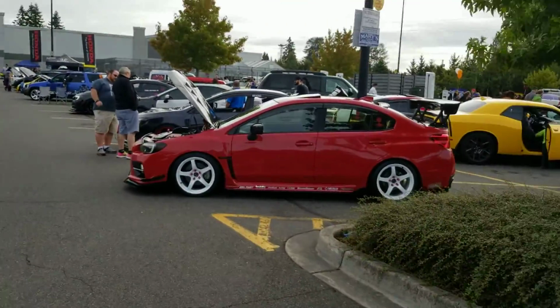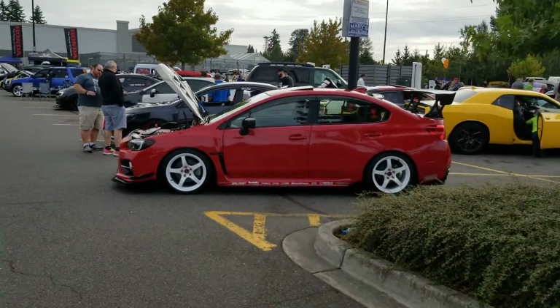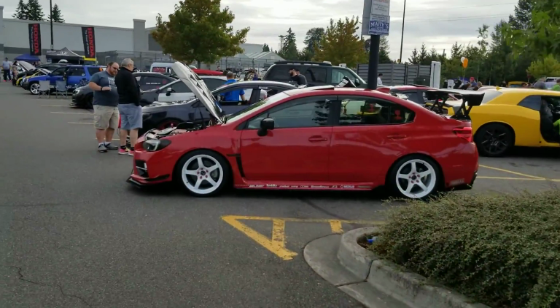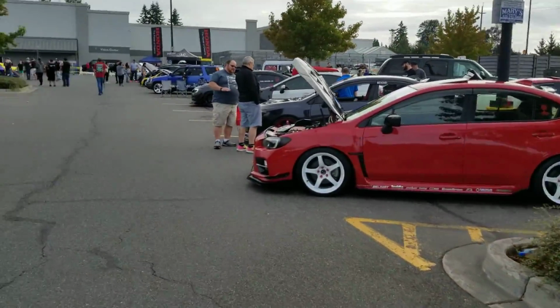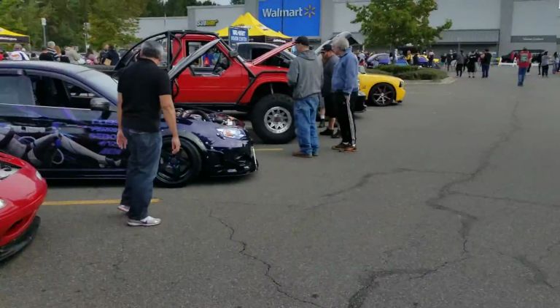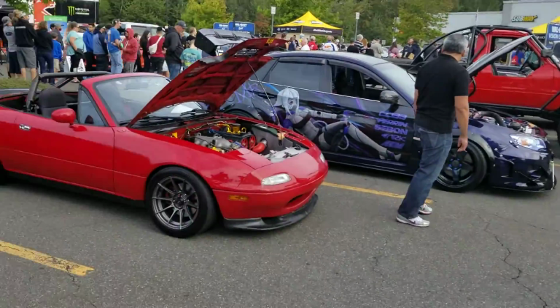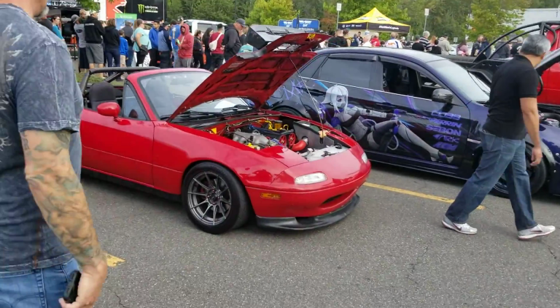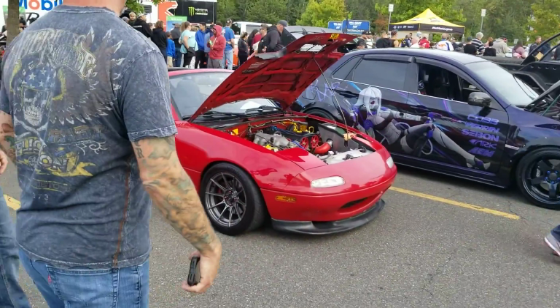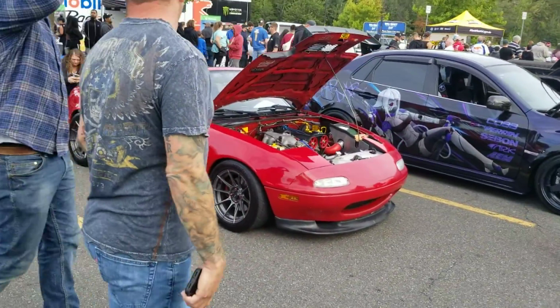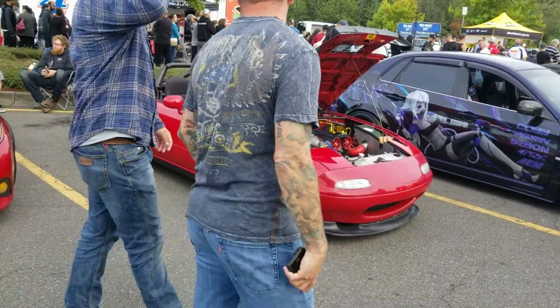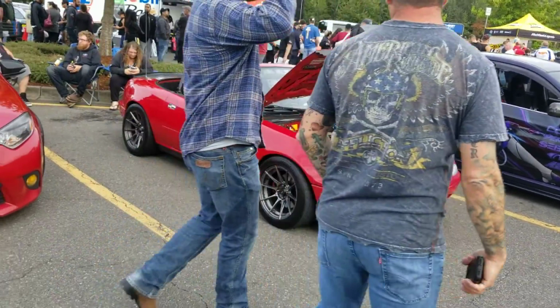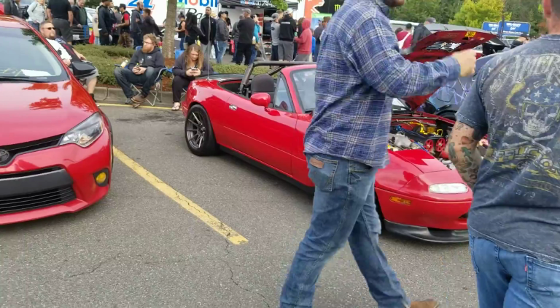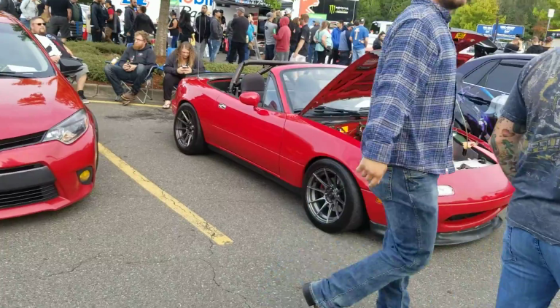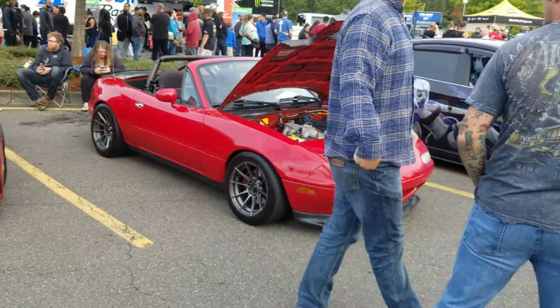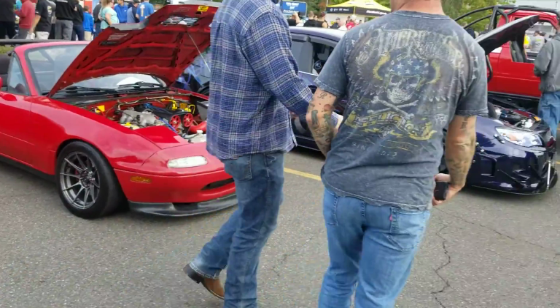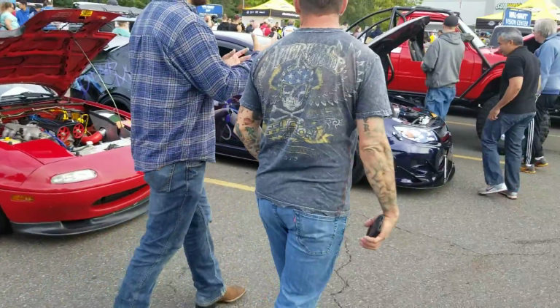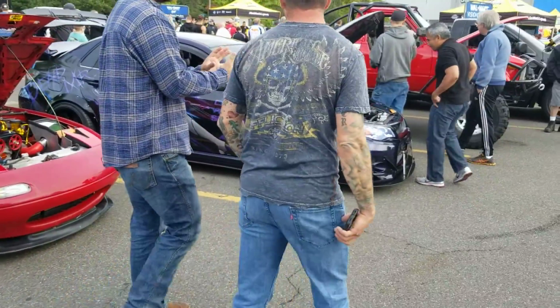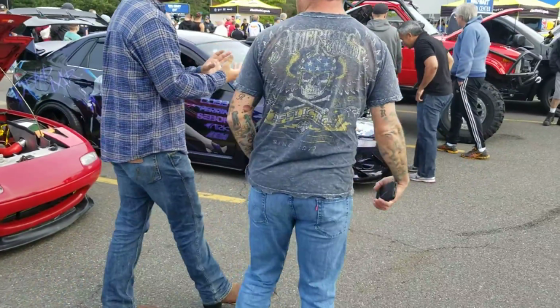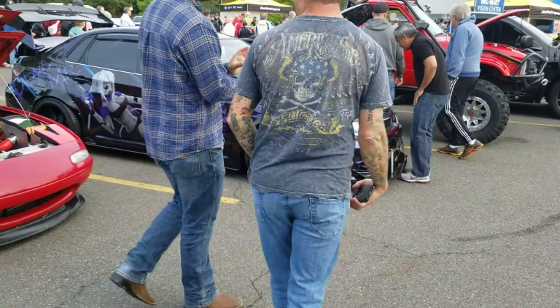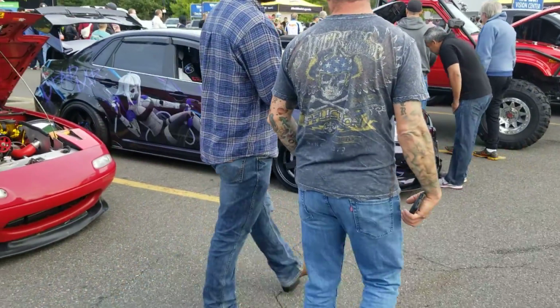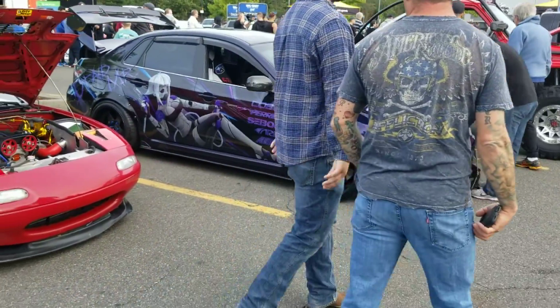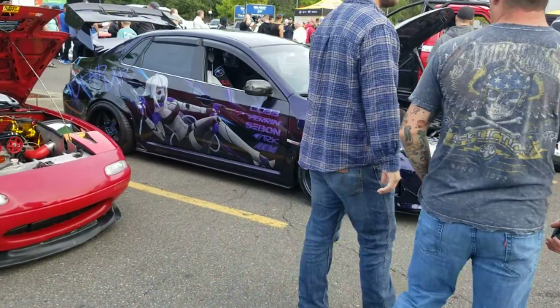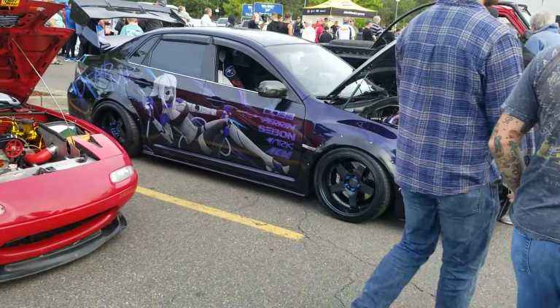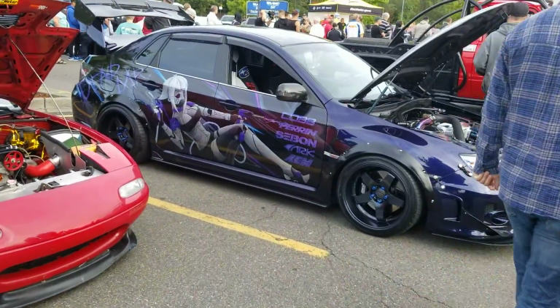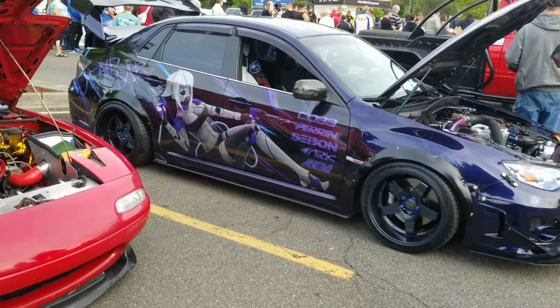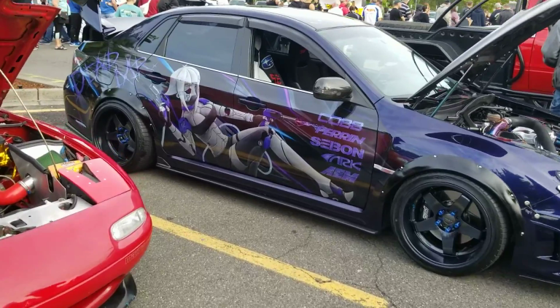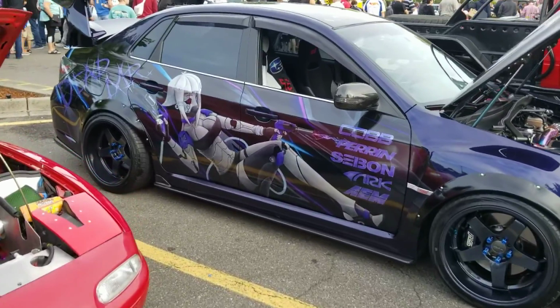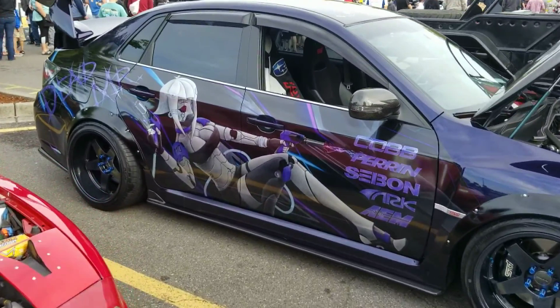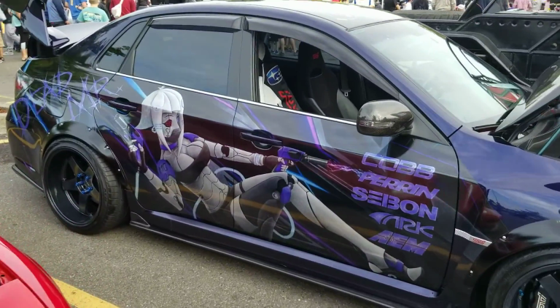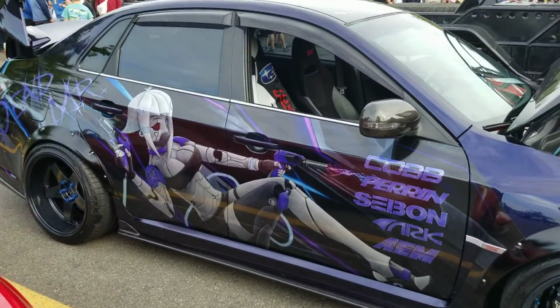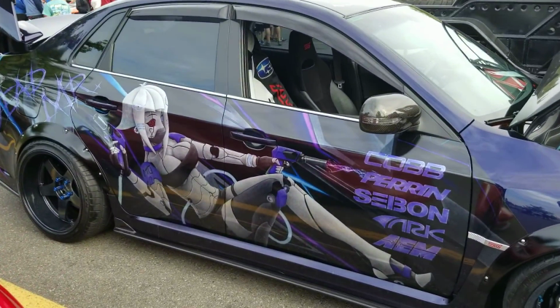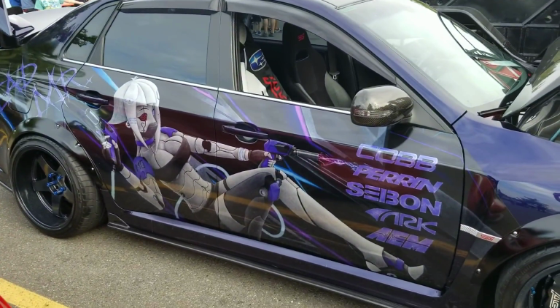Subaru WRX STI, Mazda Miata — all kinds of awesome stuff. Wow, look at that, I like that paint job.